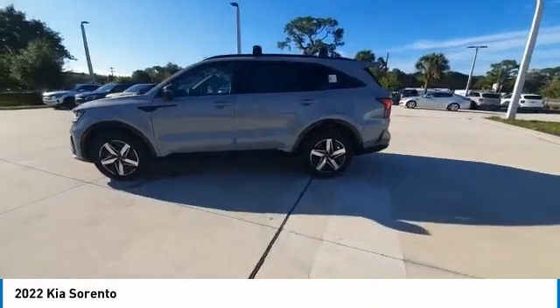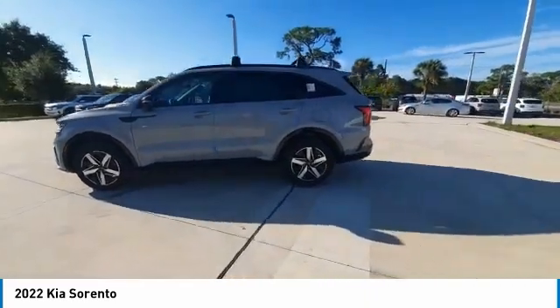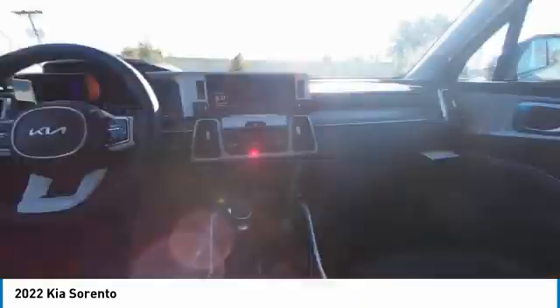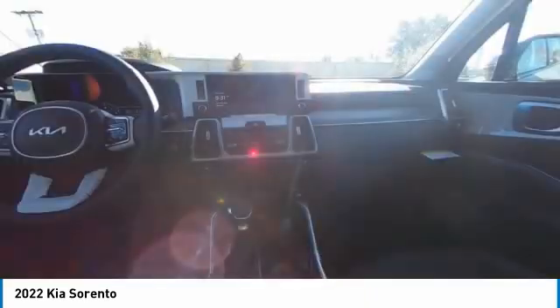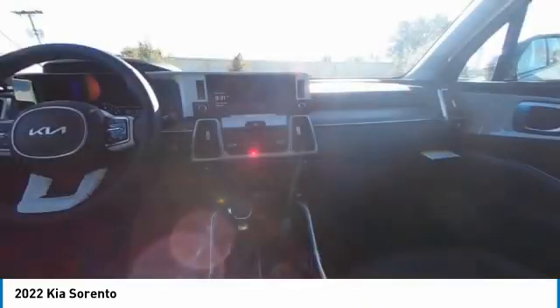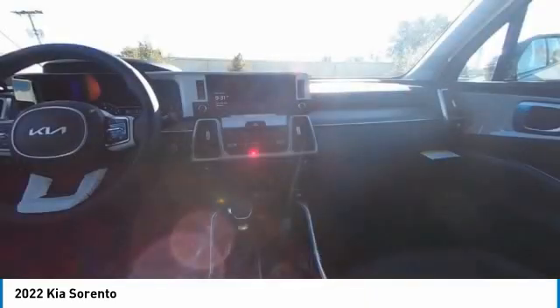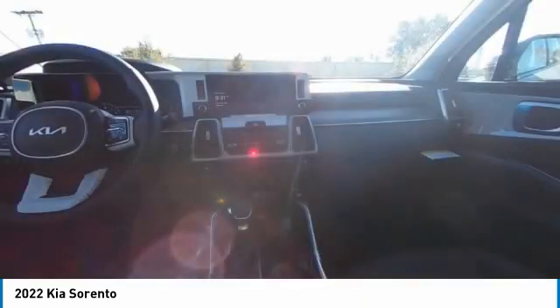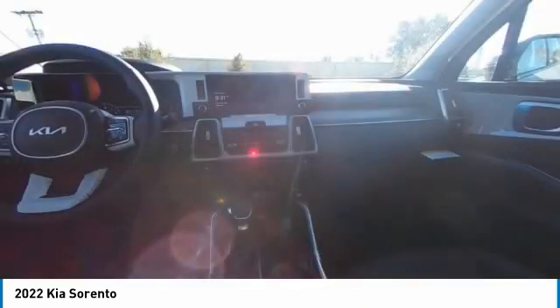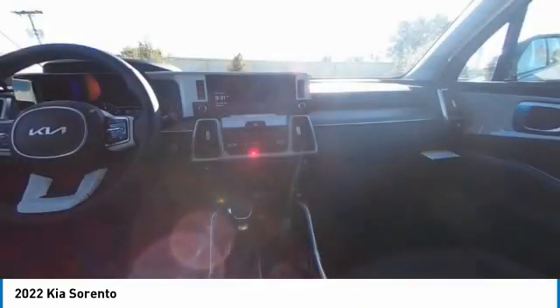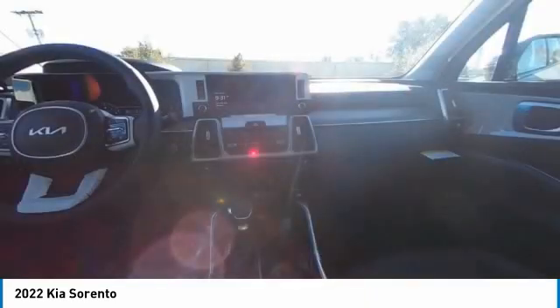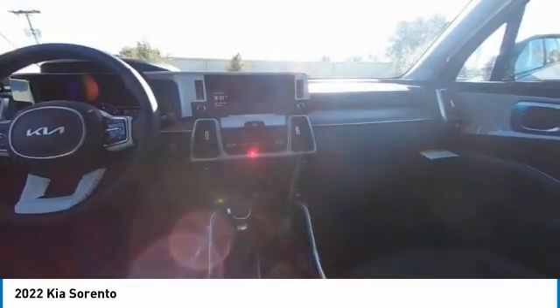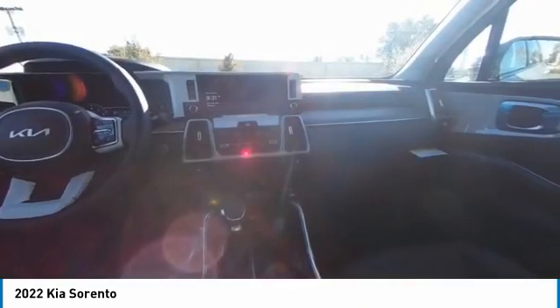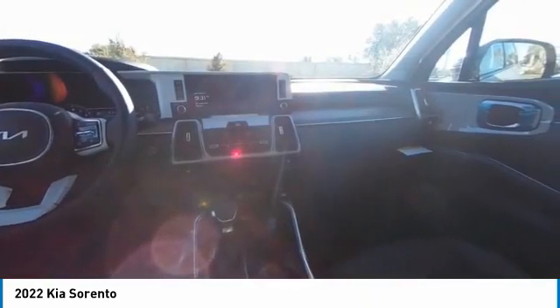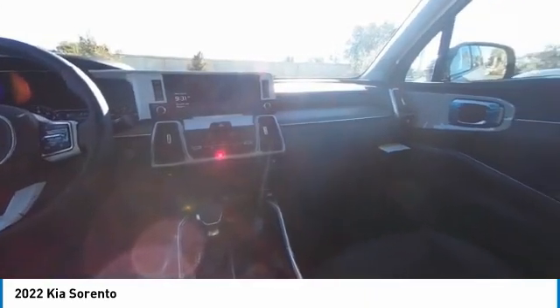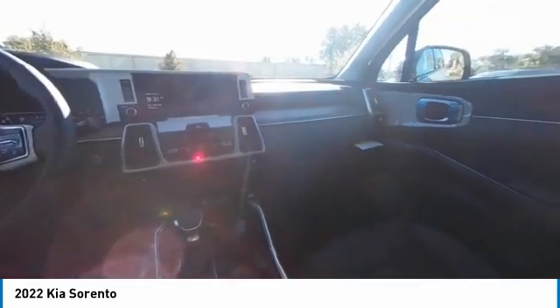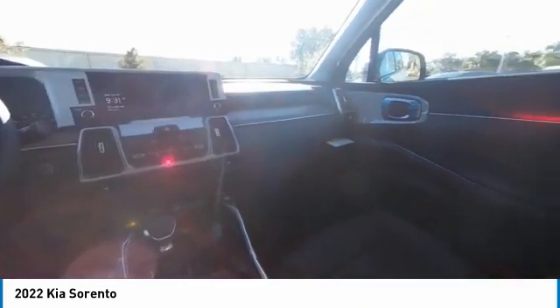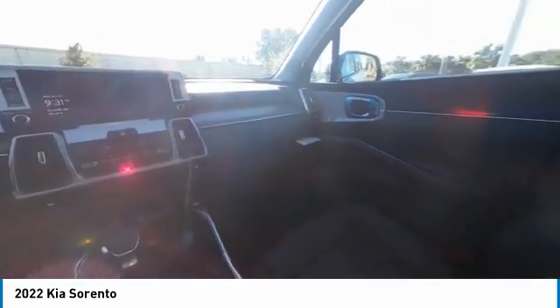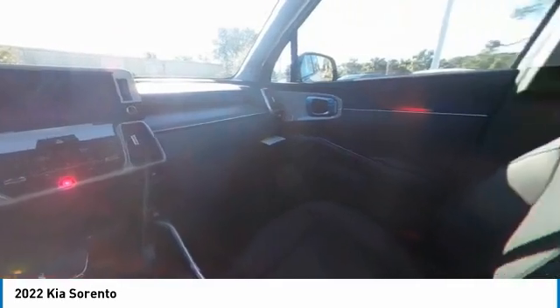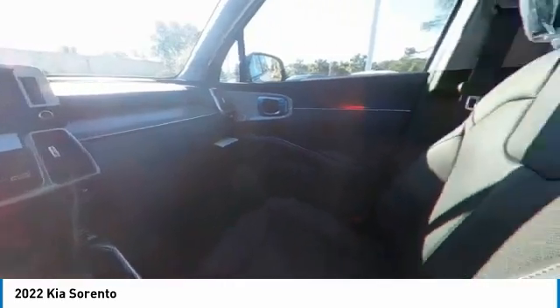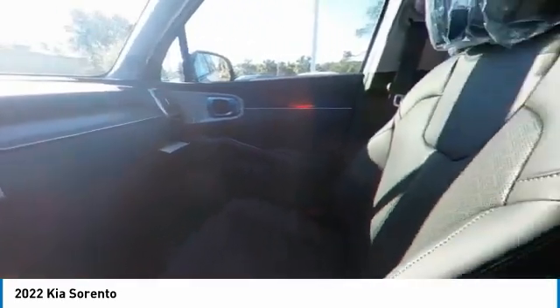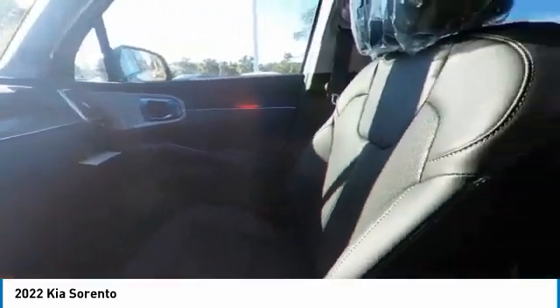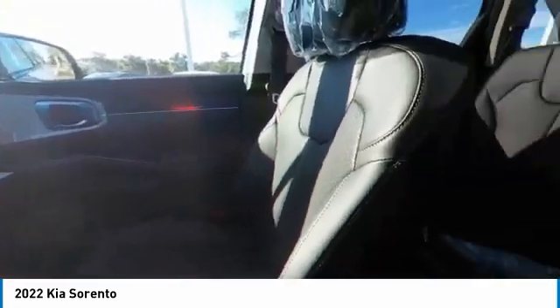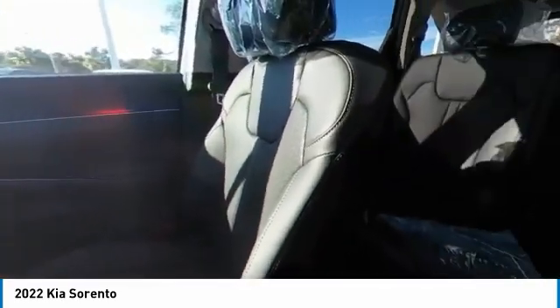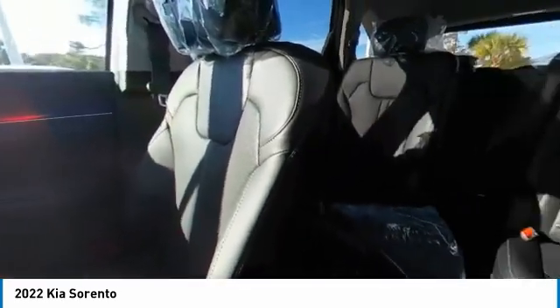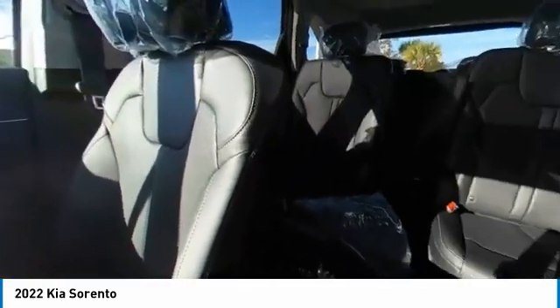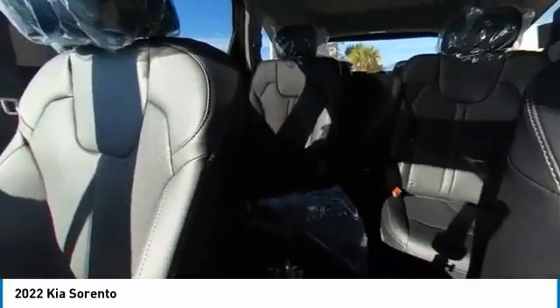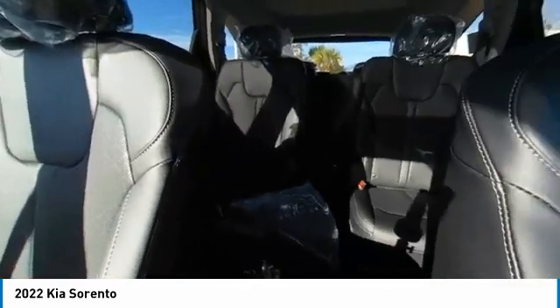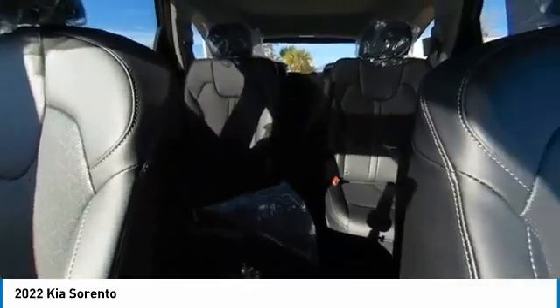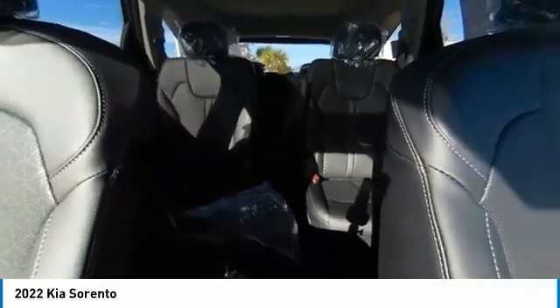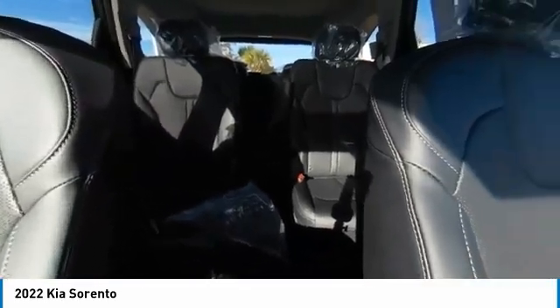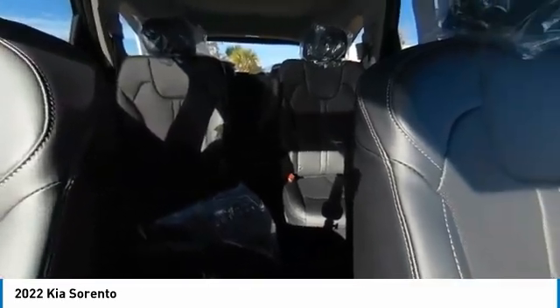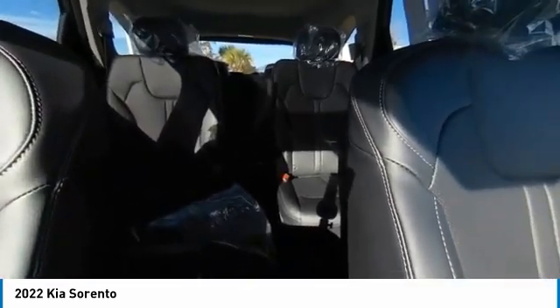Backup camera, navigation system, steering wheel audio controls, keyless entry, LED headlights.